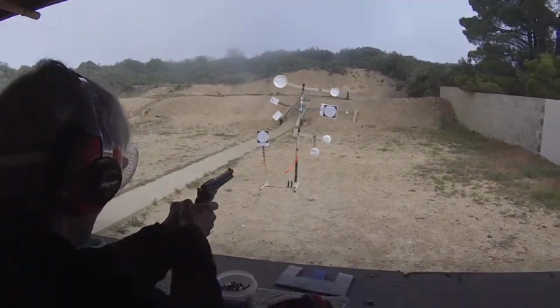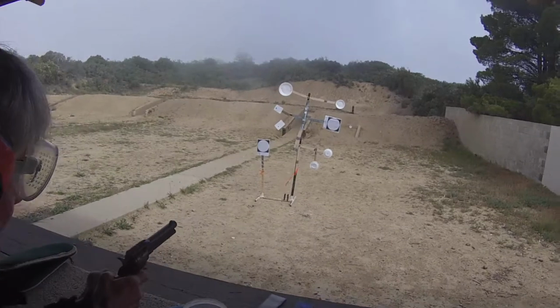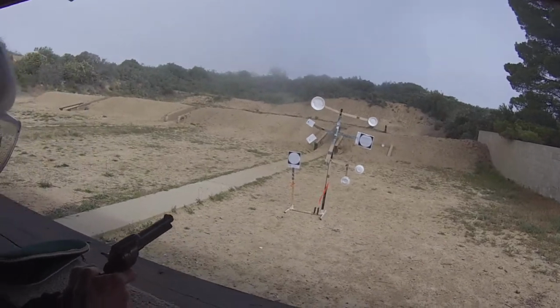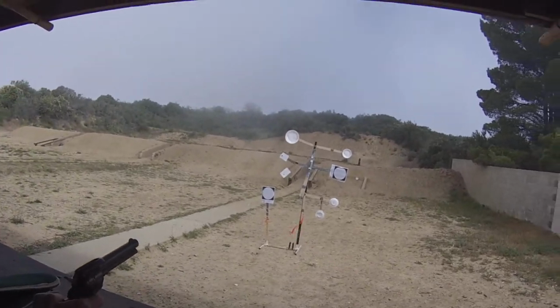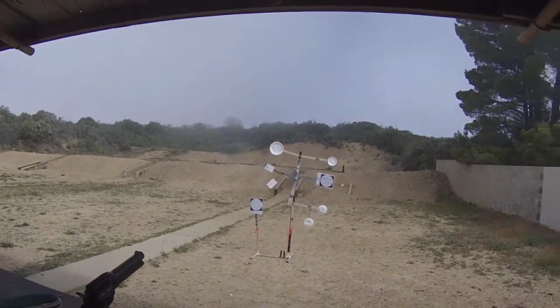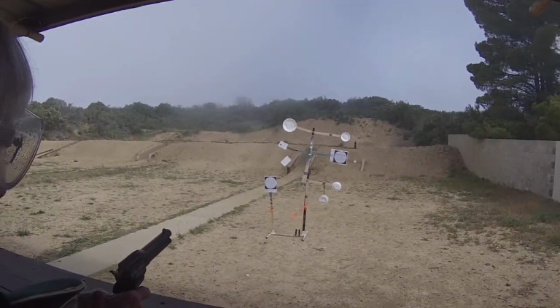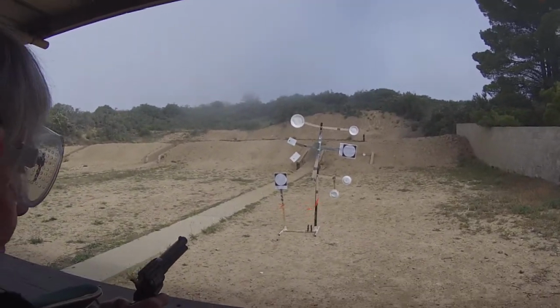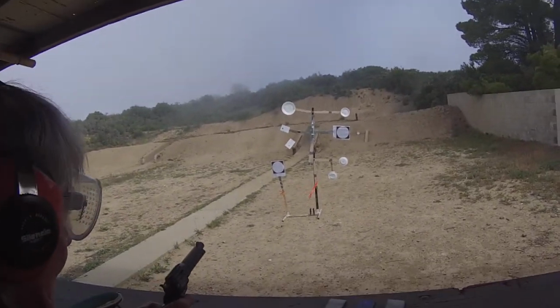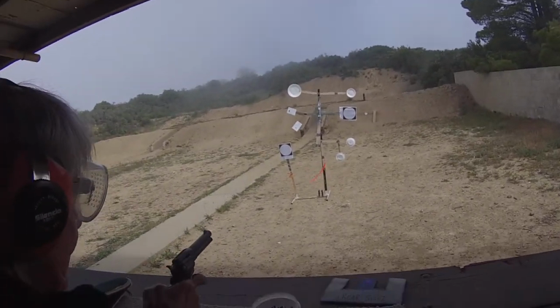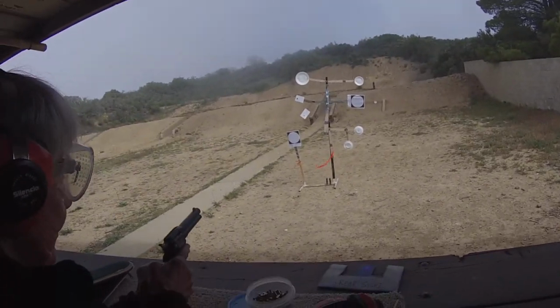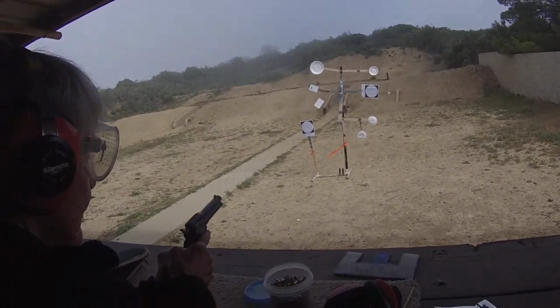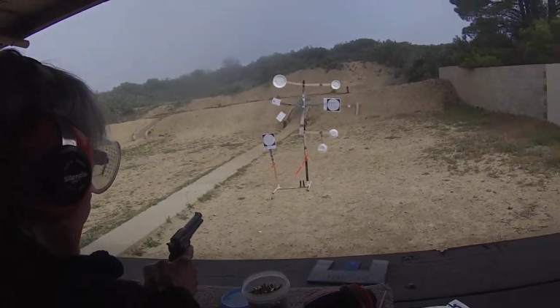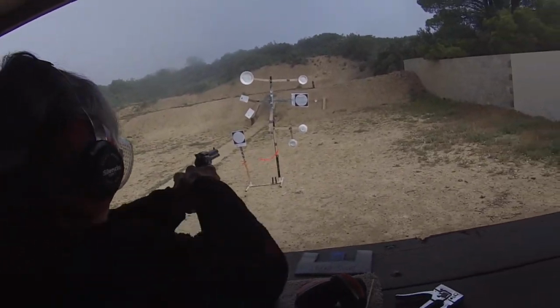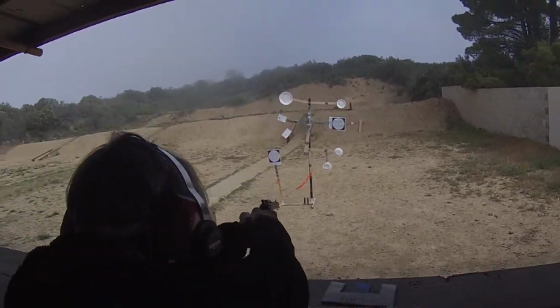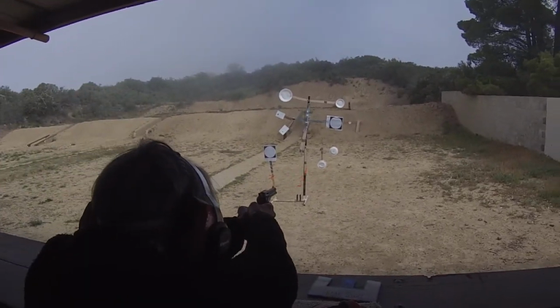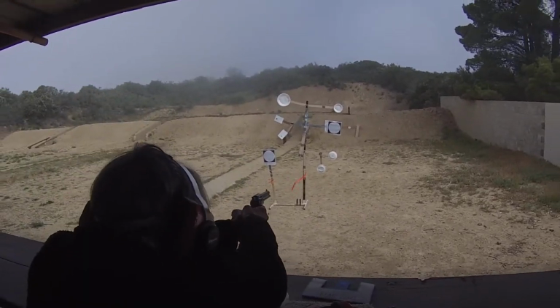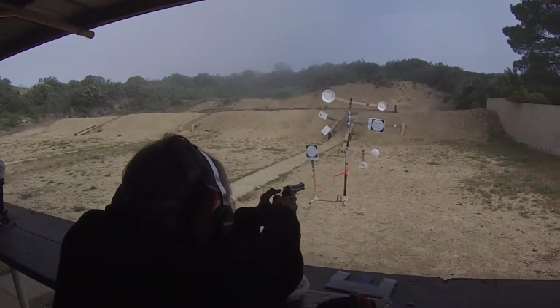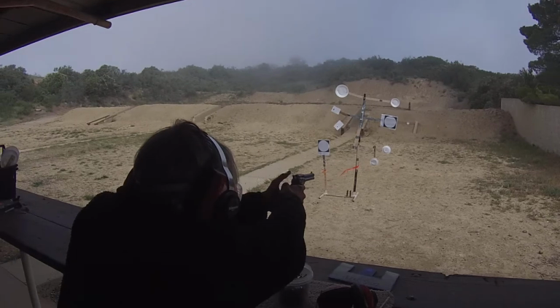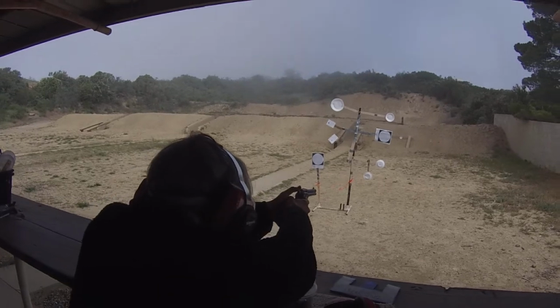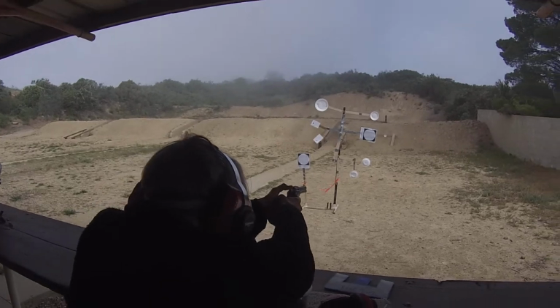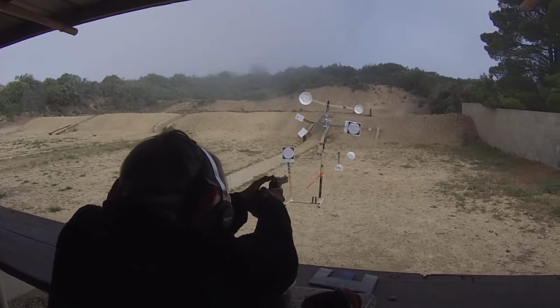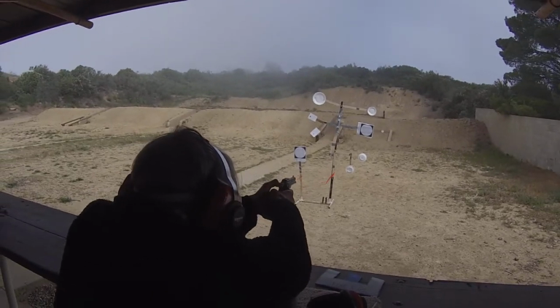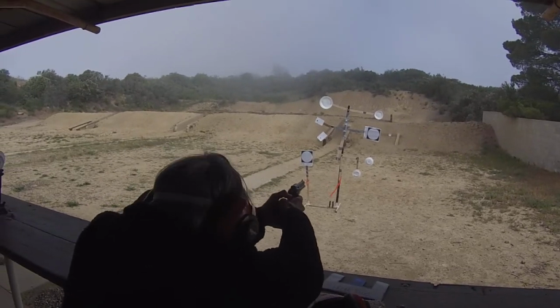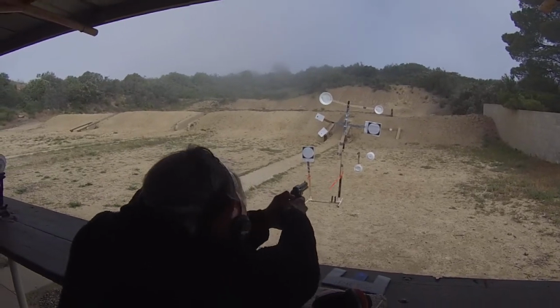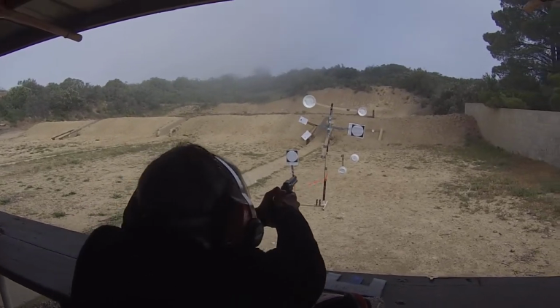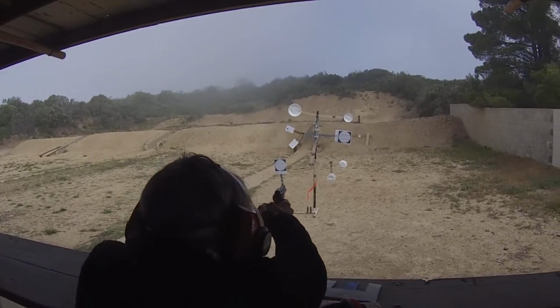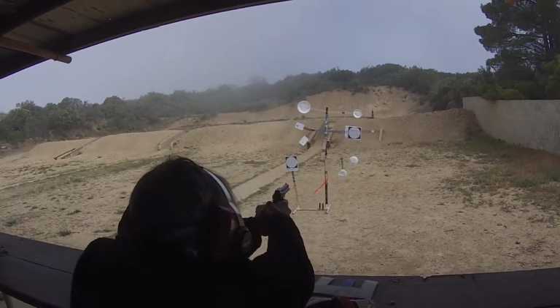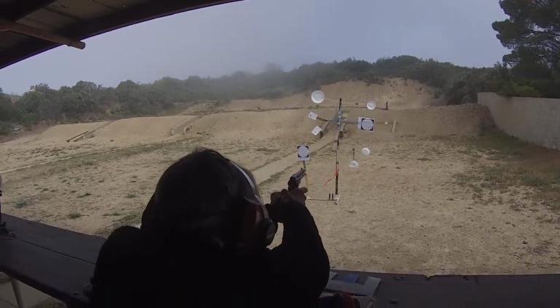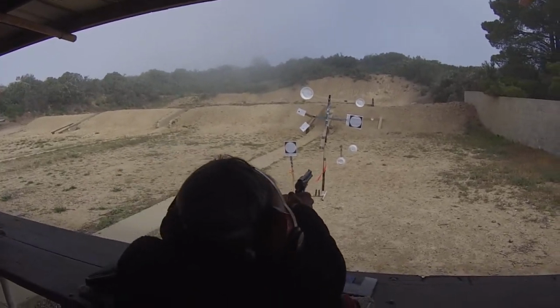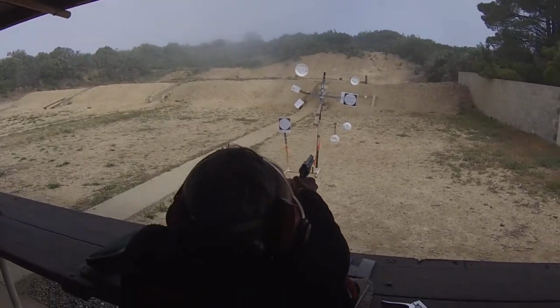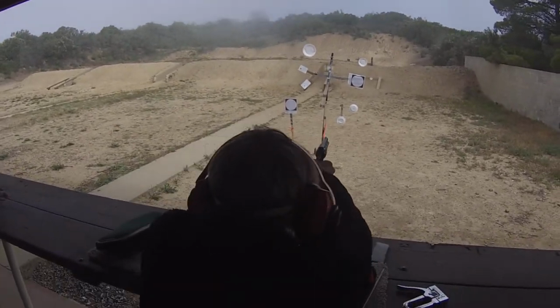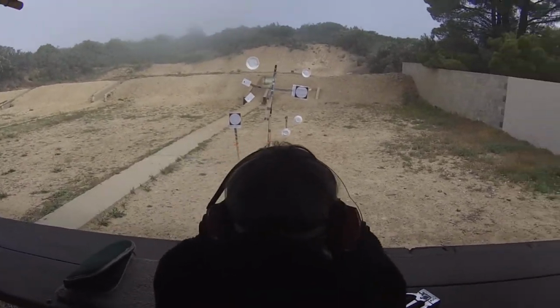You hit it at about the 5 o'clock position. Ready position. Full cock. When you're ready, you may fire.